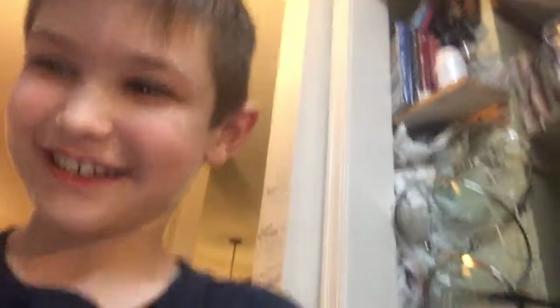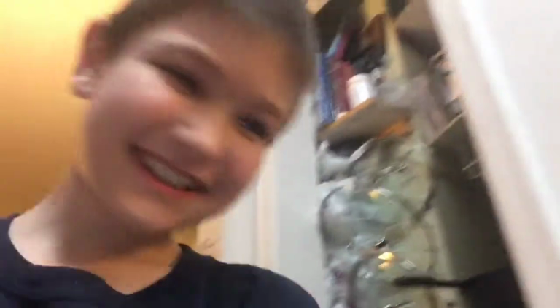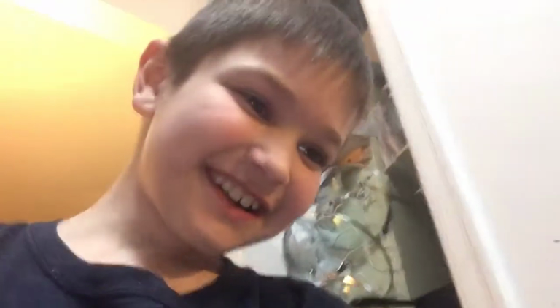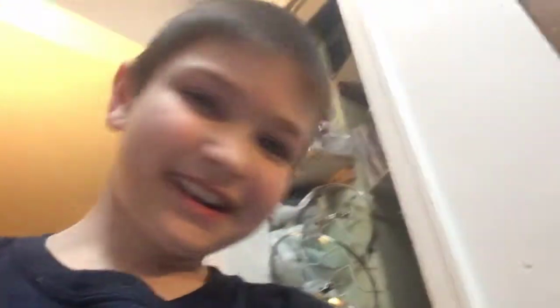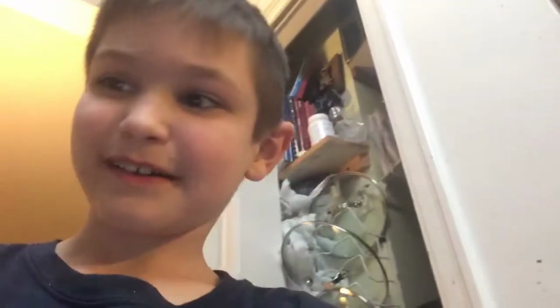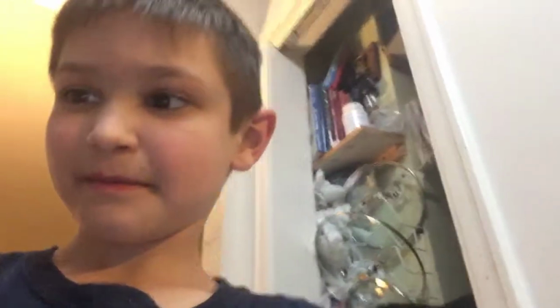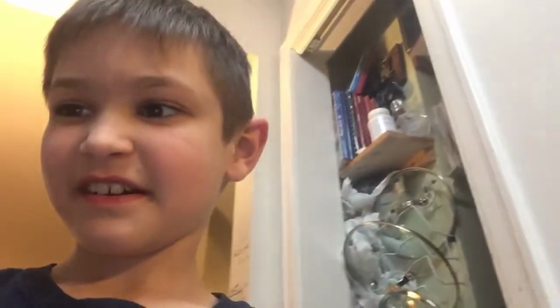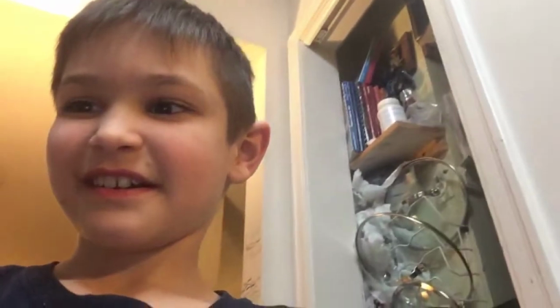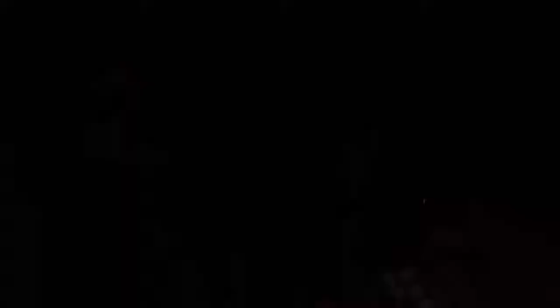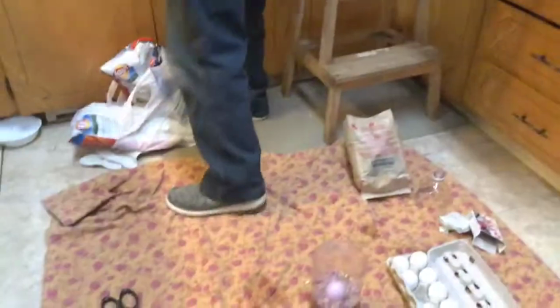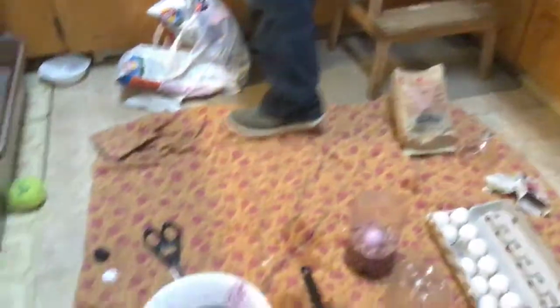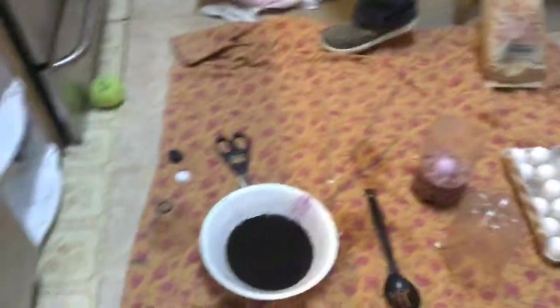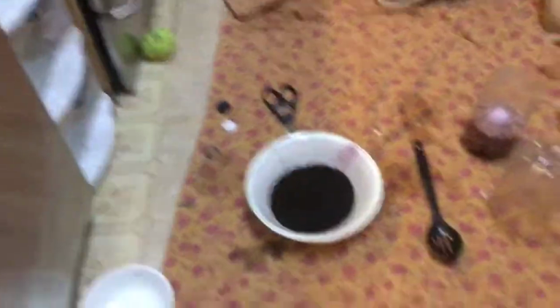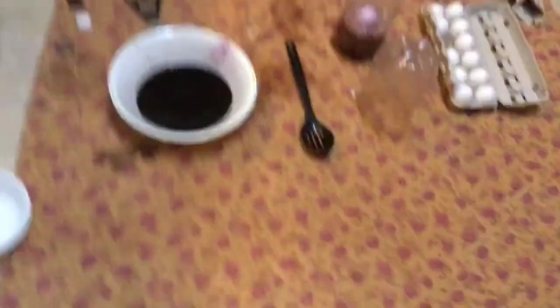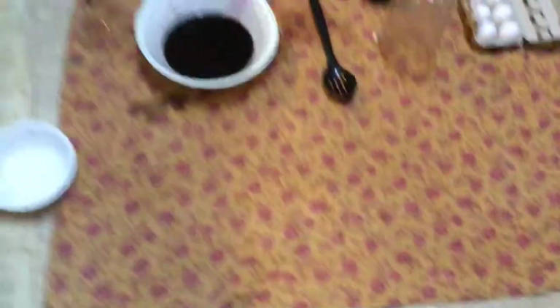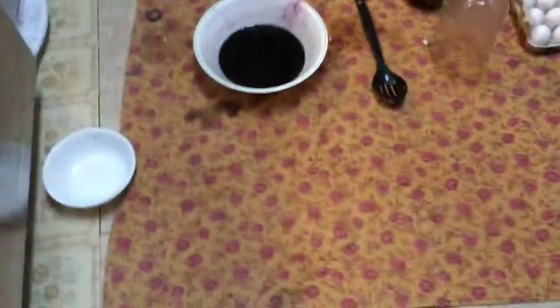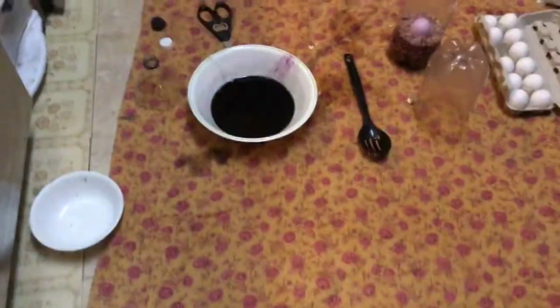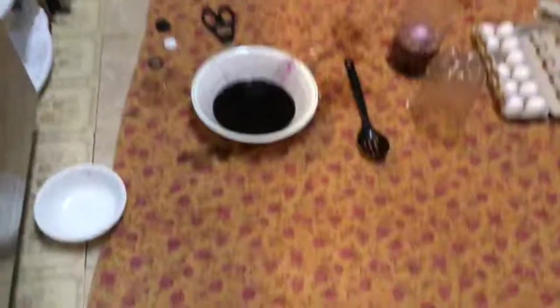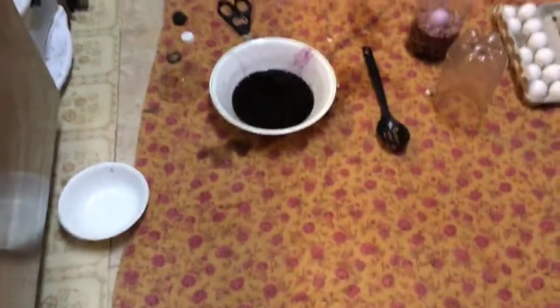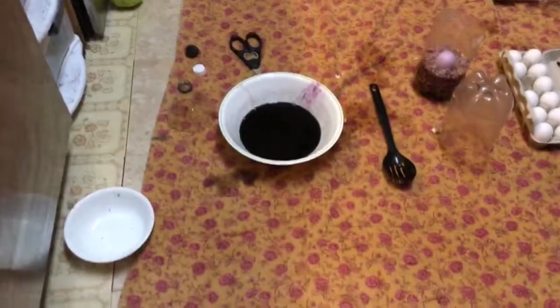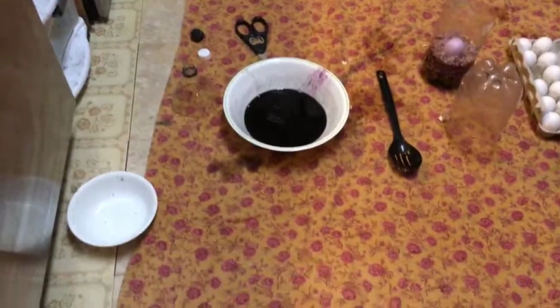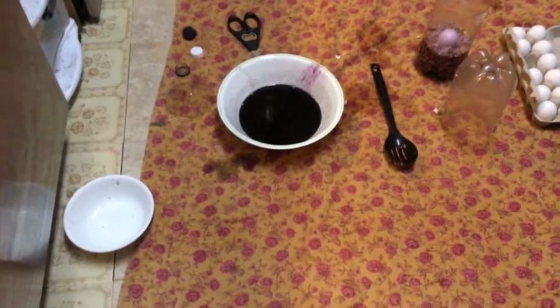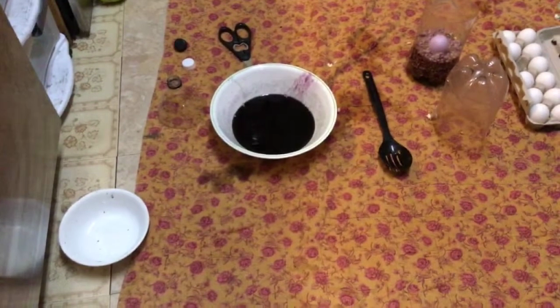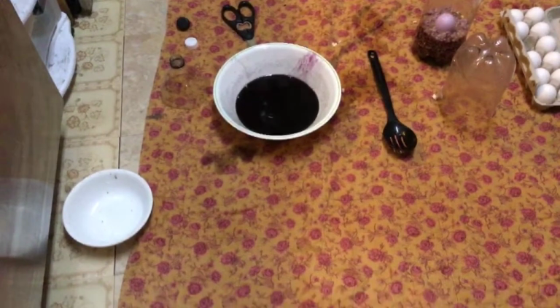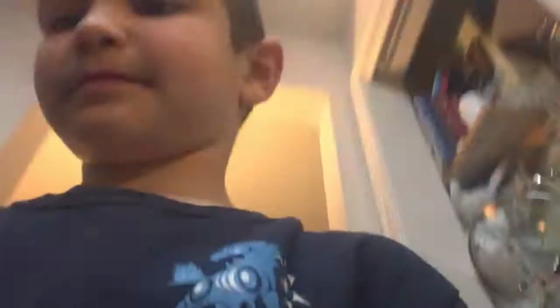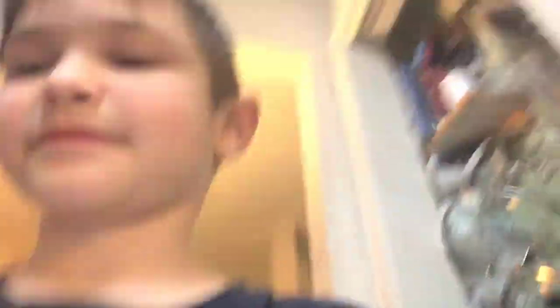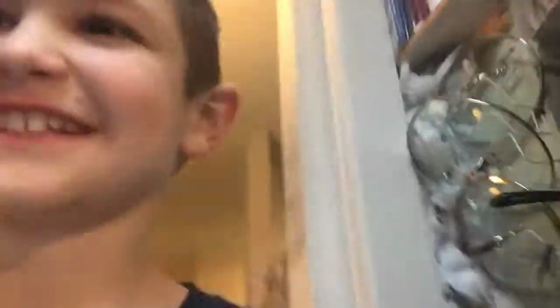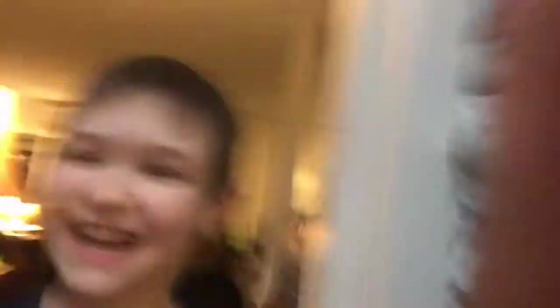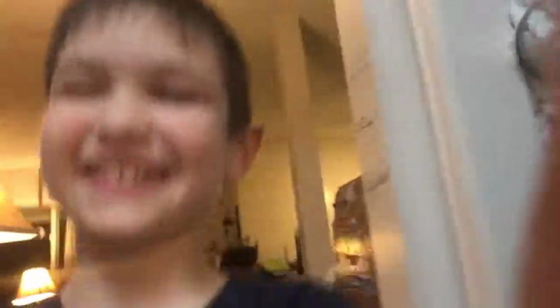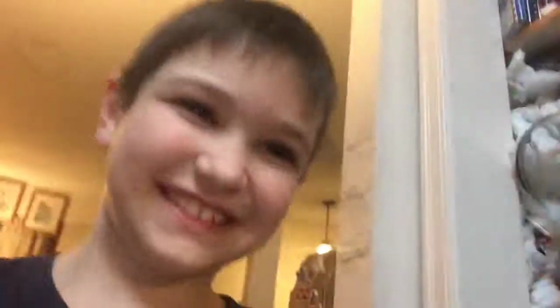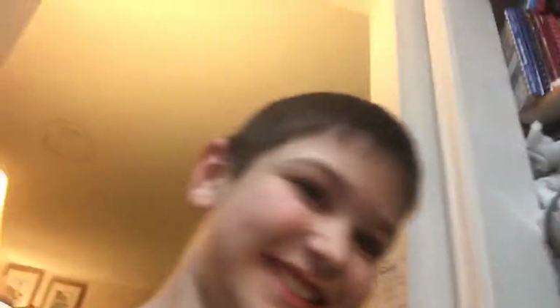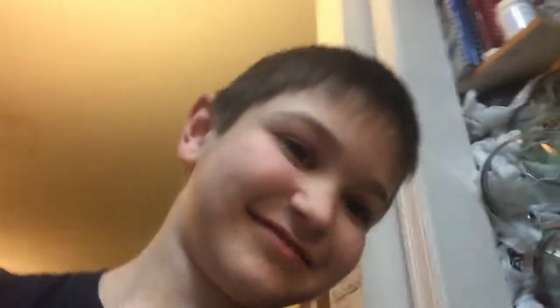We underestimated our jello and our popcorn. So we're gonna make more jello, more popcorn. Popcorn's popping.